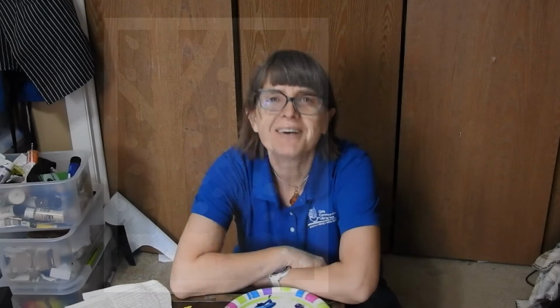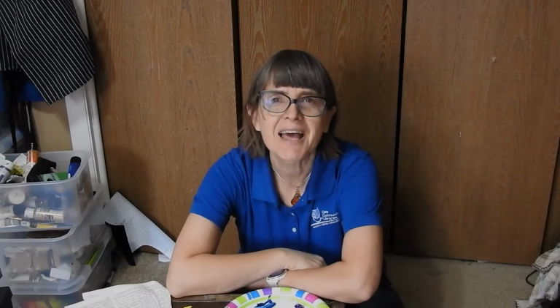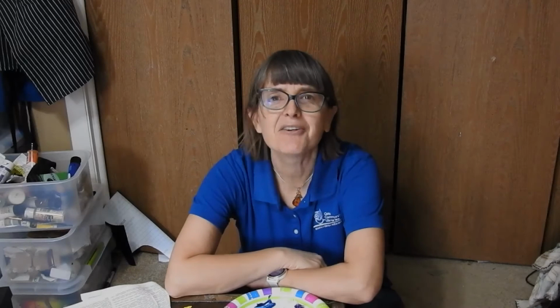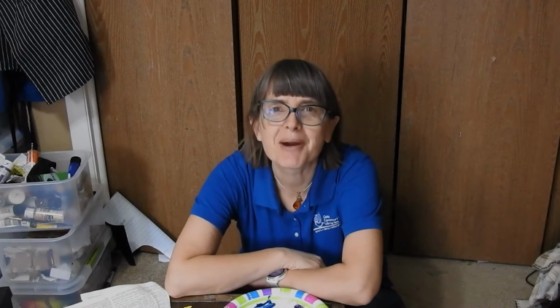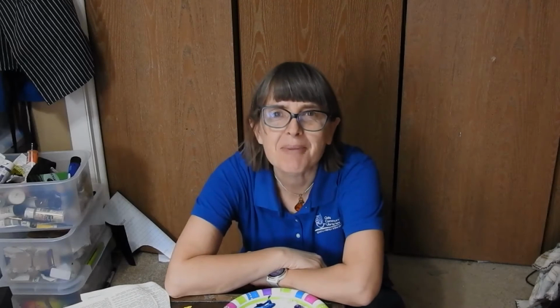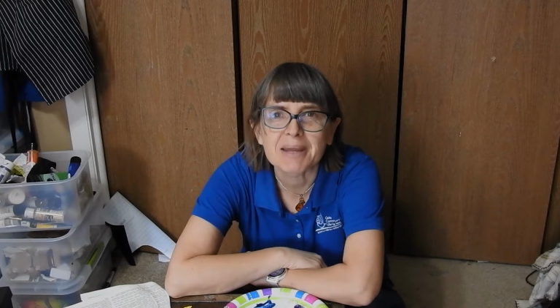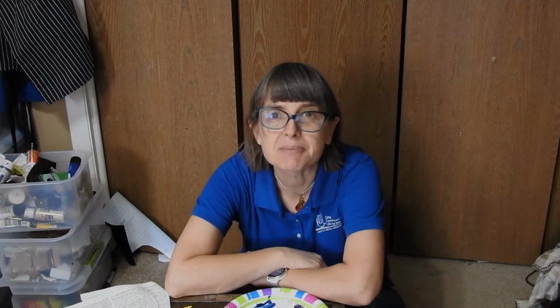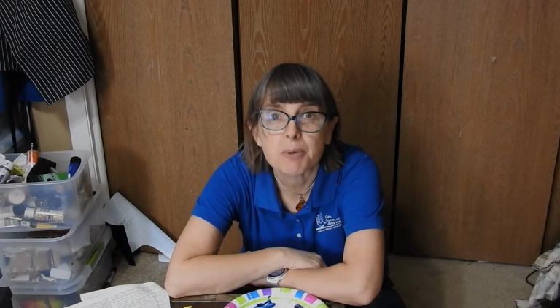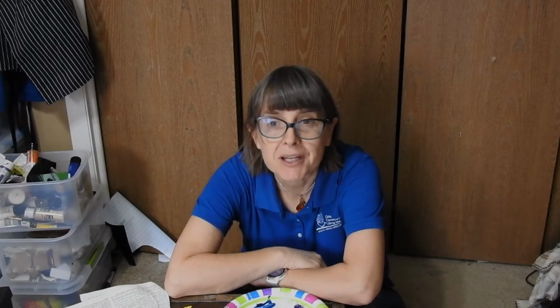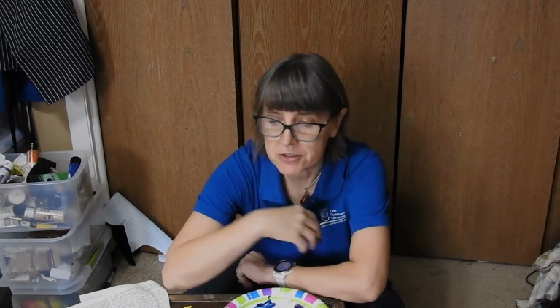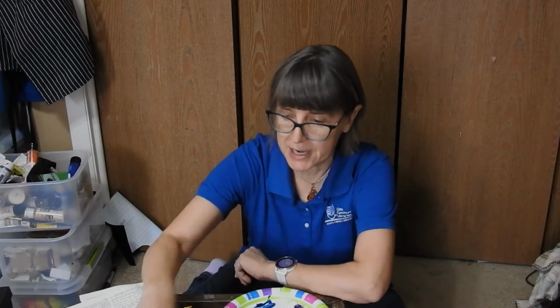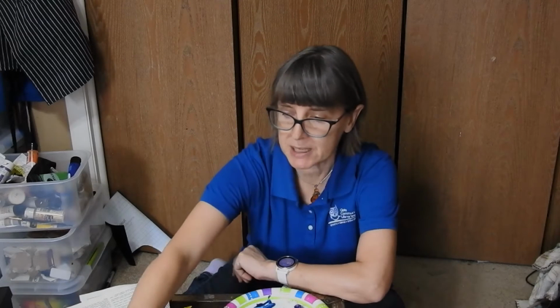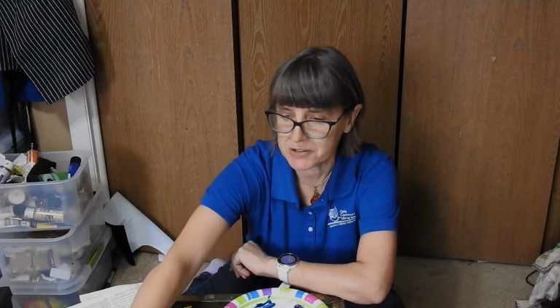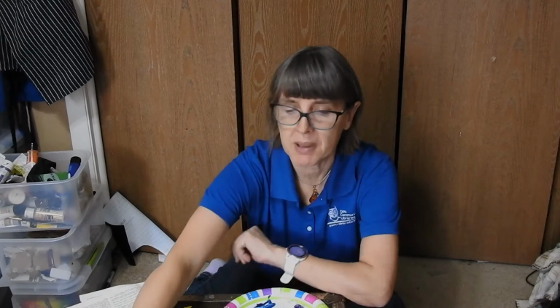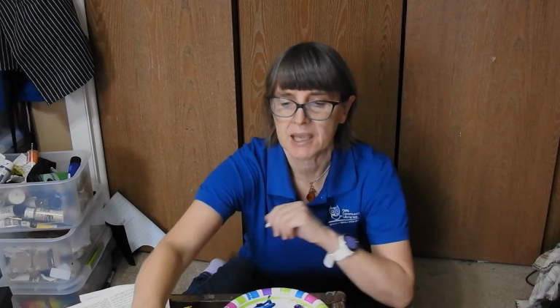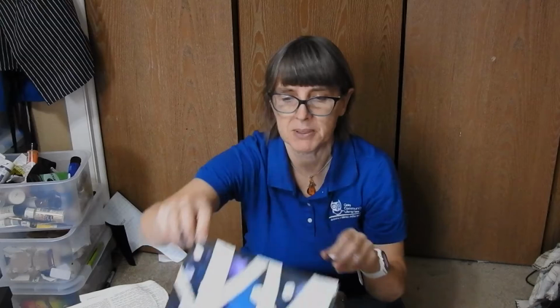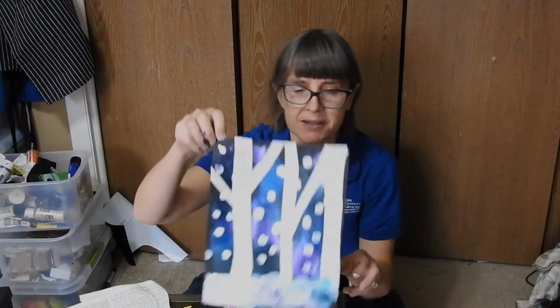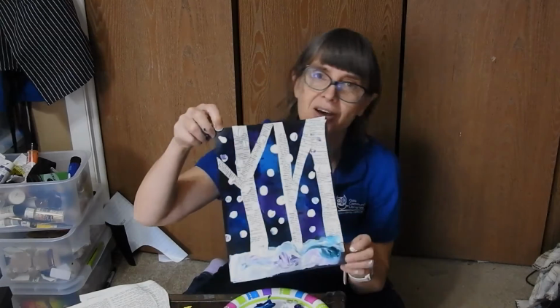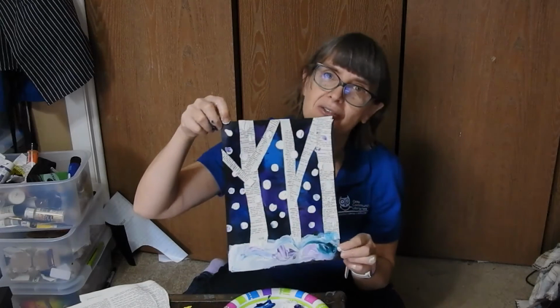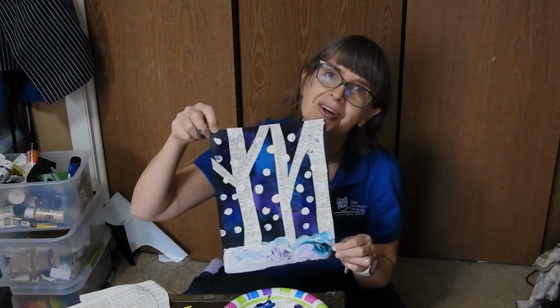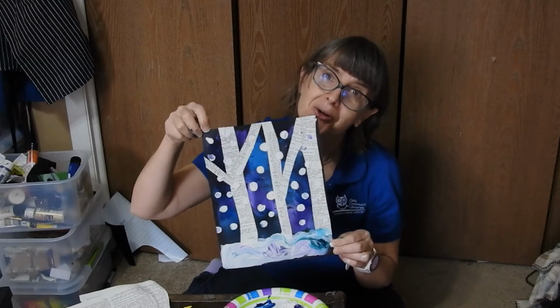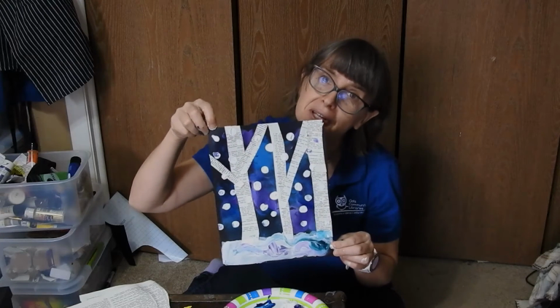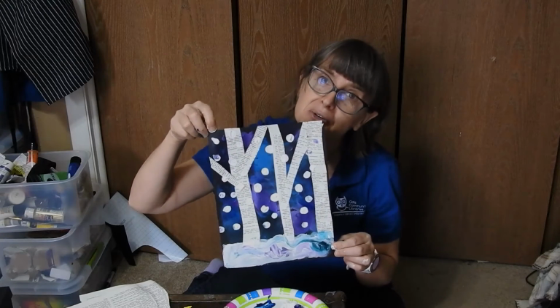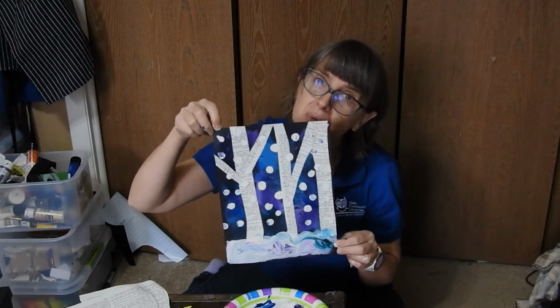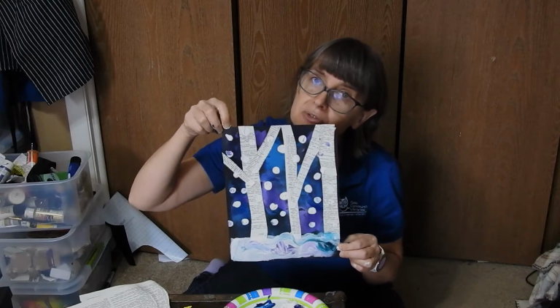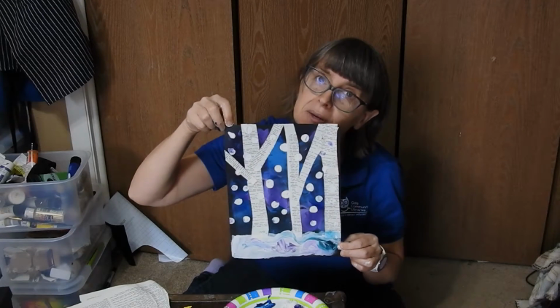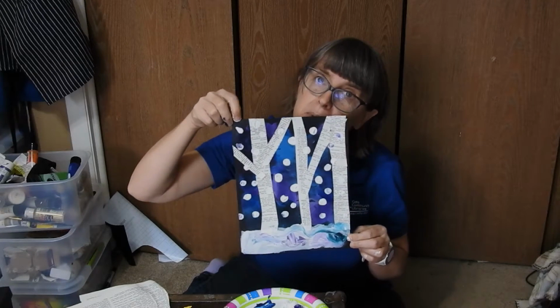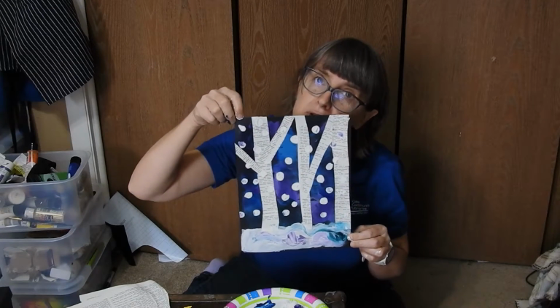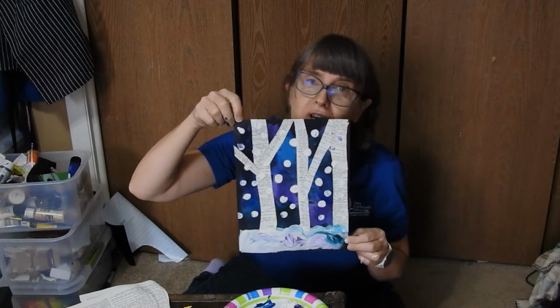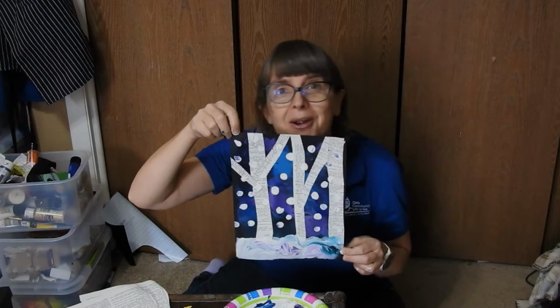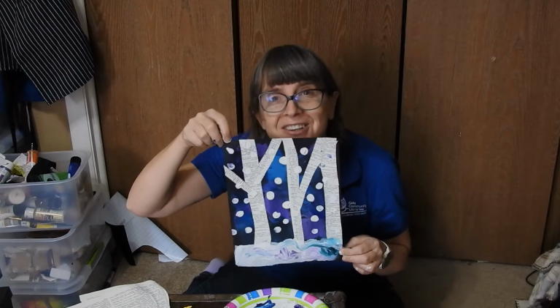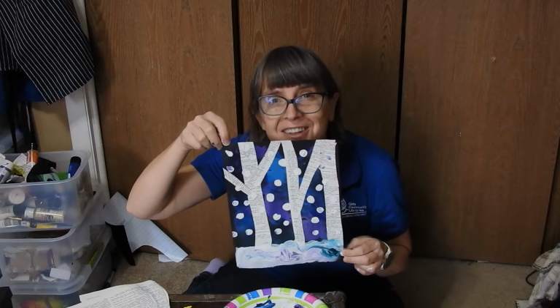Hello everybody, my name is Miss Burkett and today we get to make a piece of really cool wintry birch snow art together.